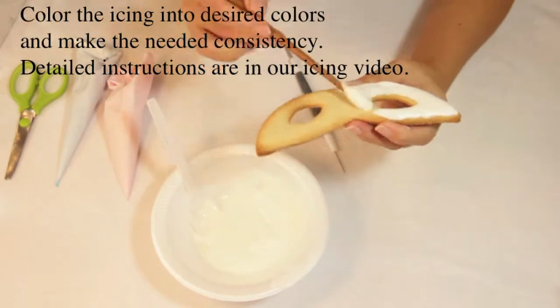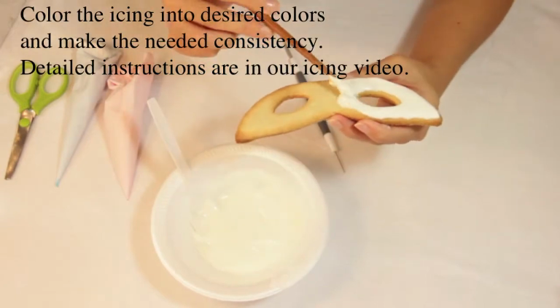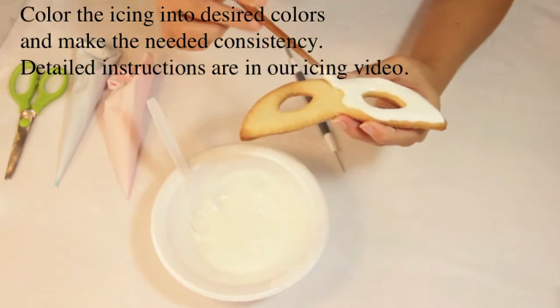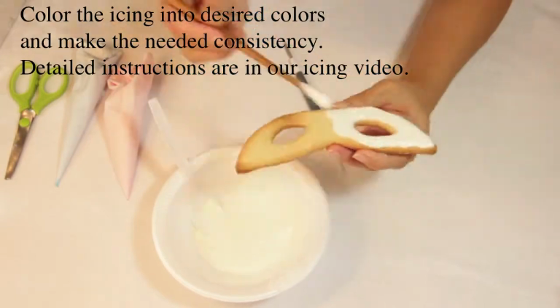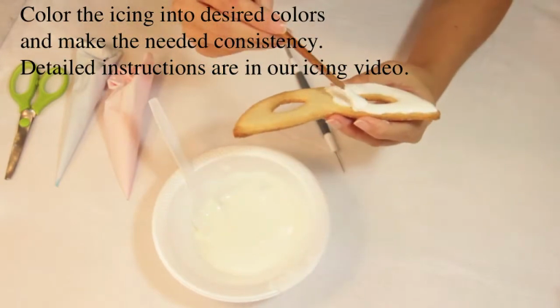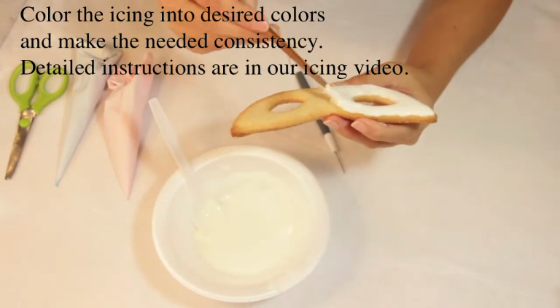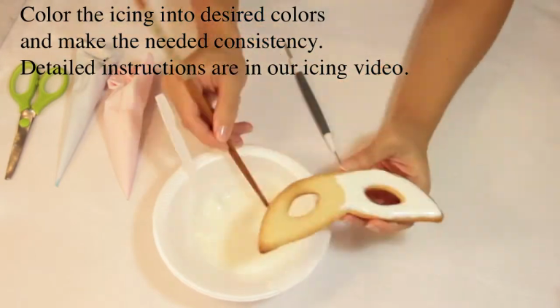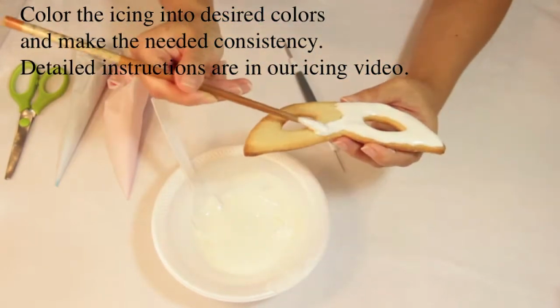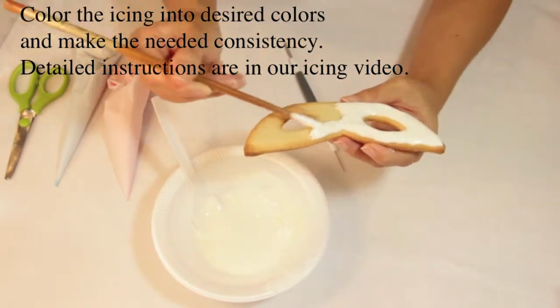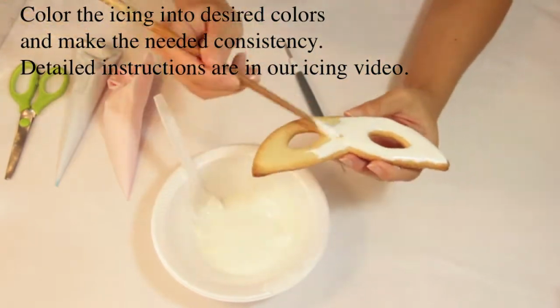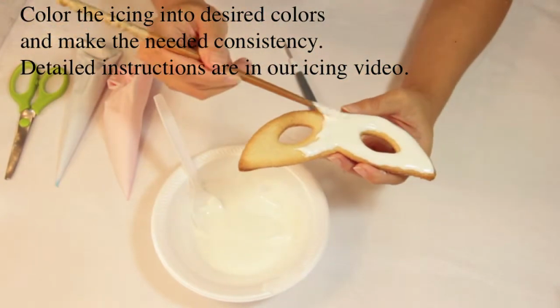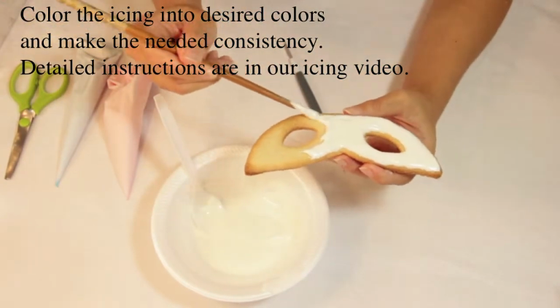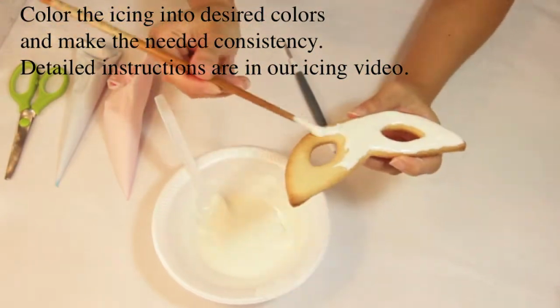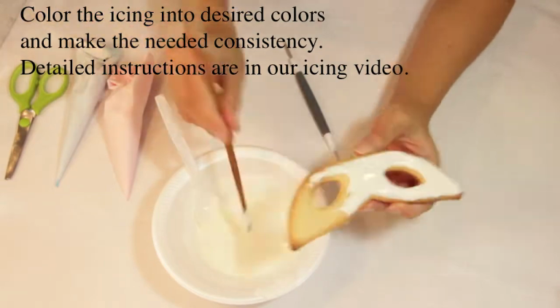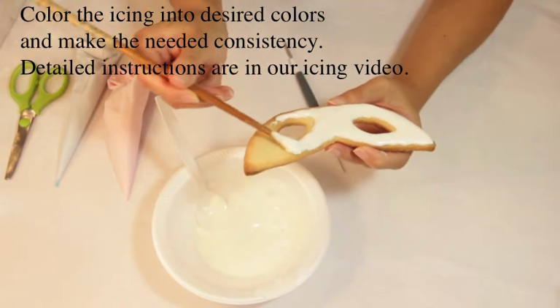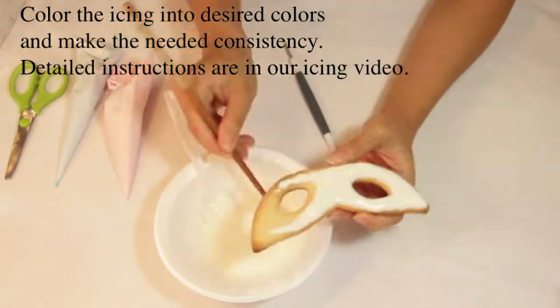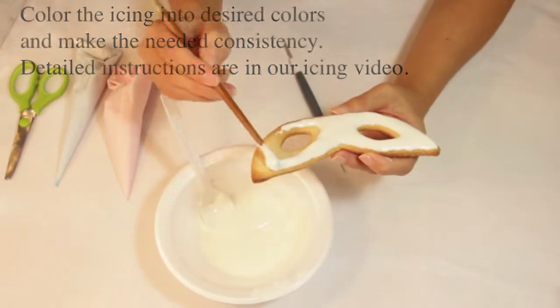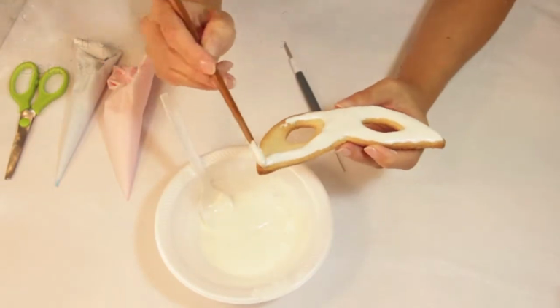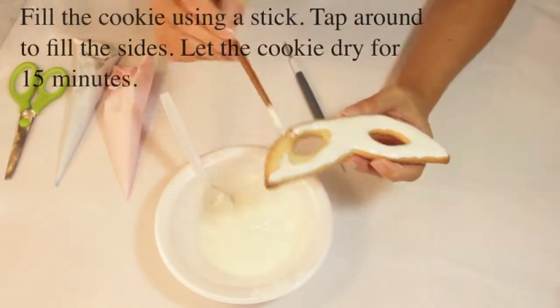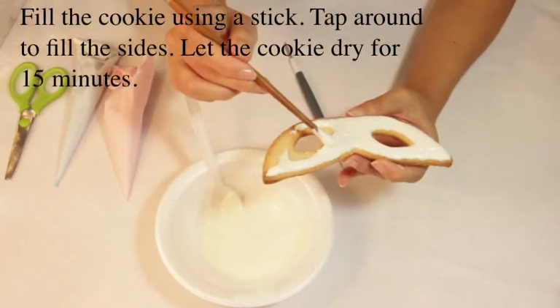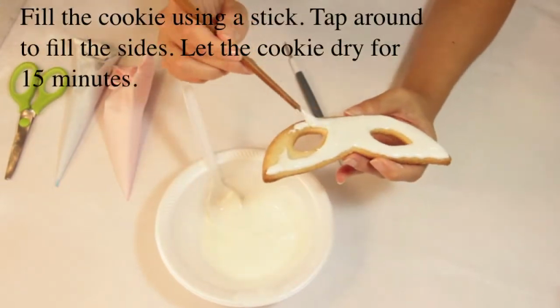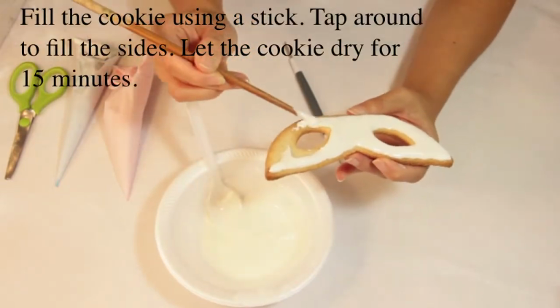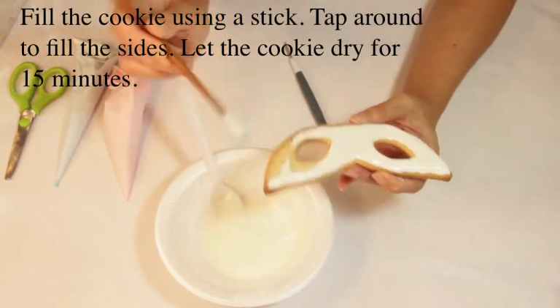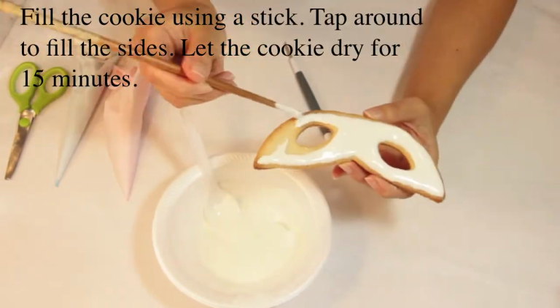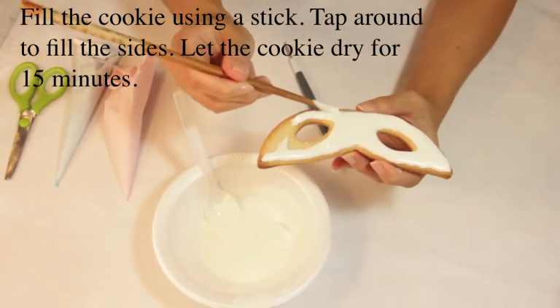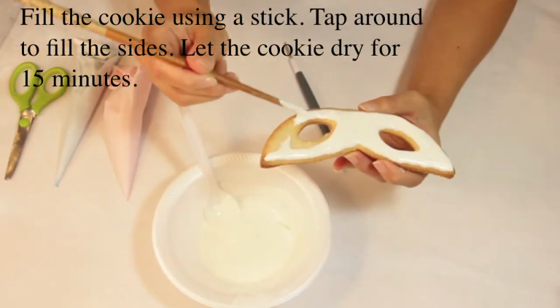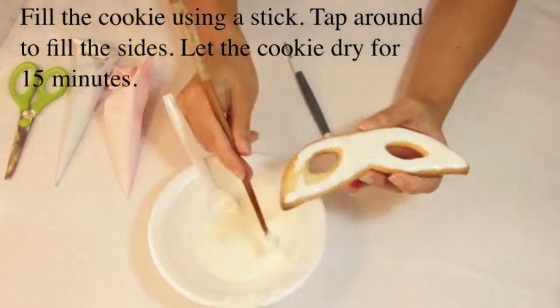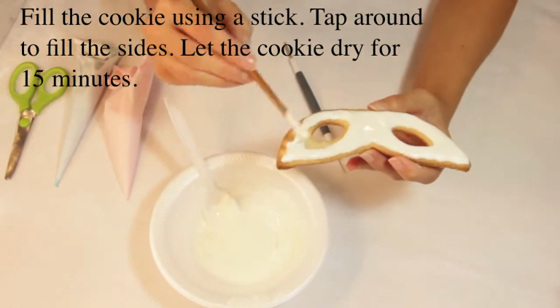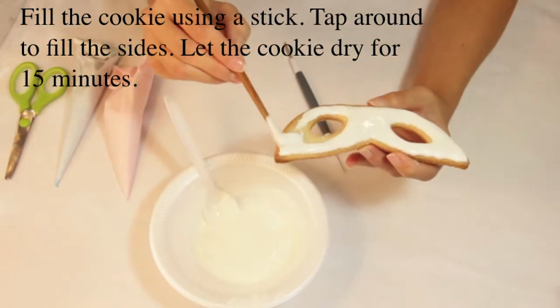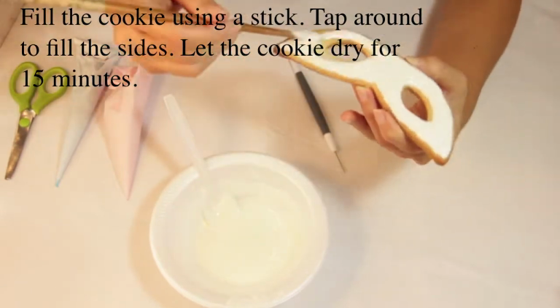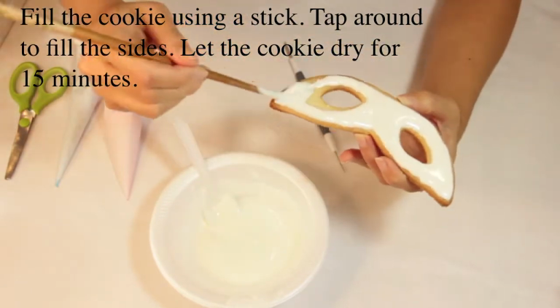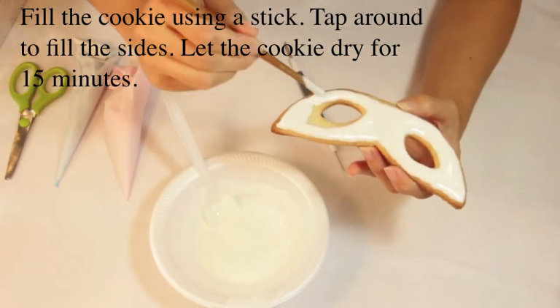Color the icing into desired colors and make the needed consistency. The tutorial instructions are in our icing video. Fill the cookies using a stick. Tap around to fill the sides, and let the cookies dry for 15 minutes.